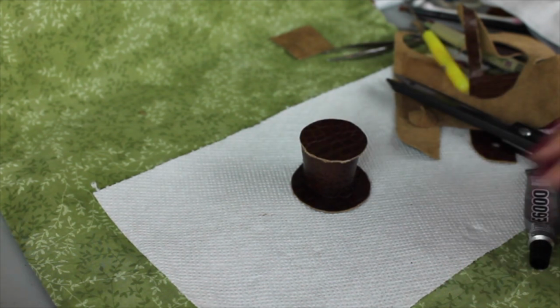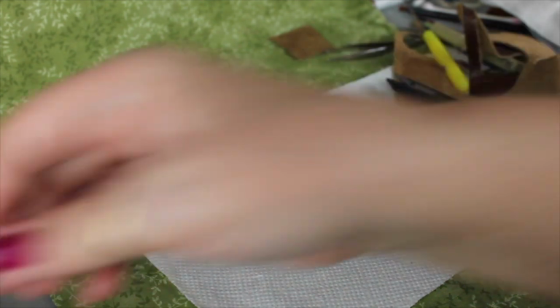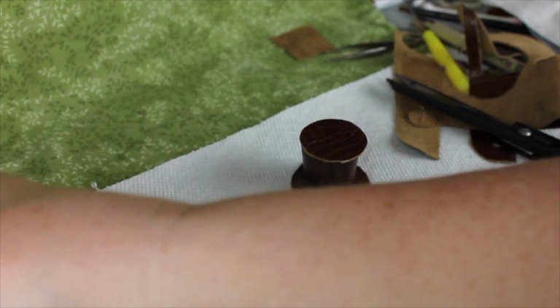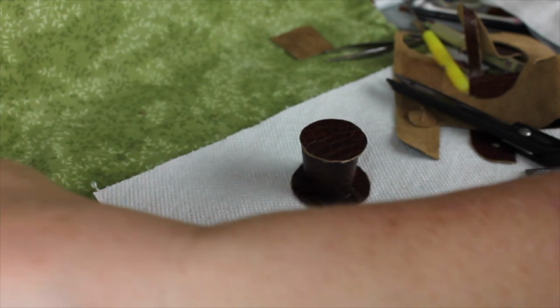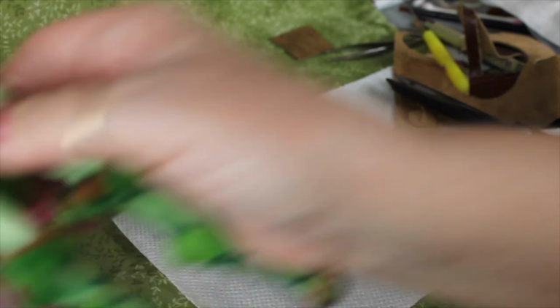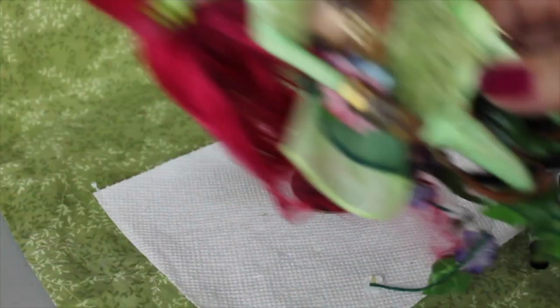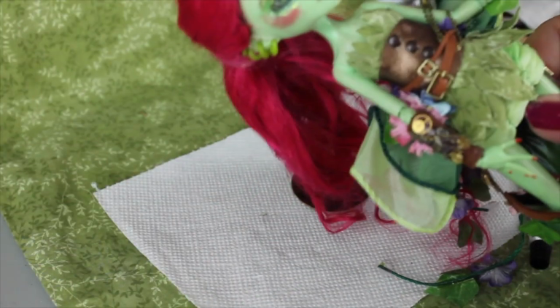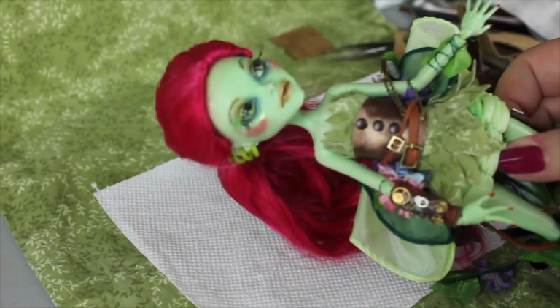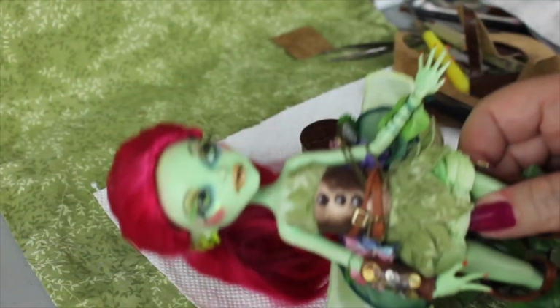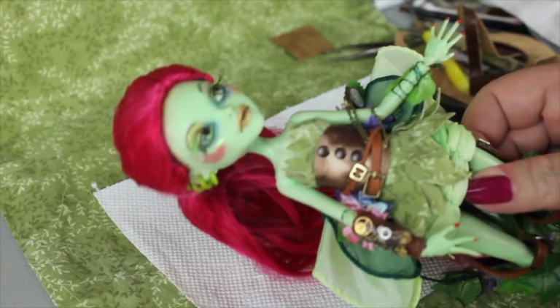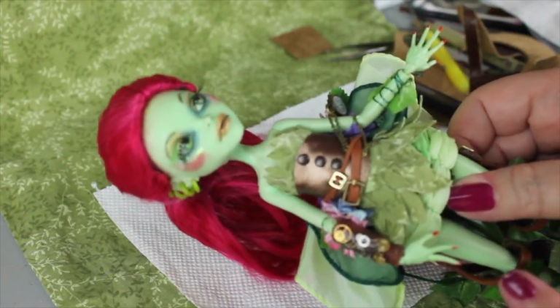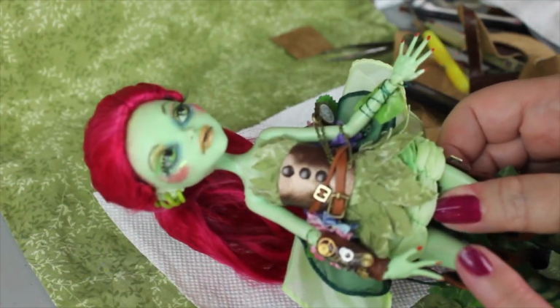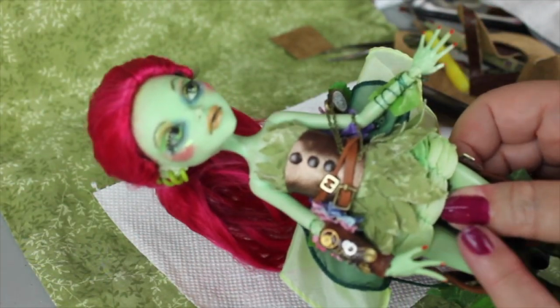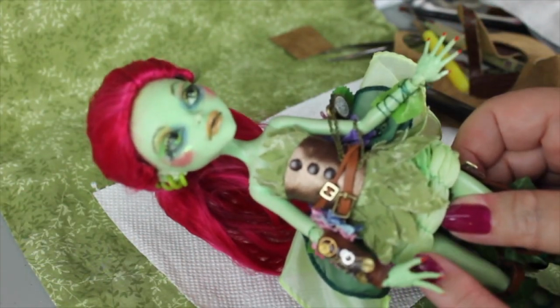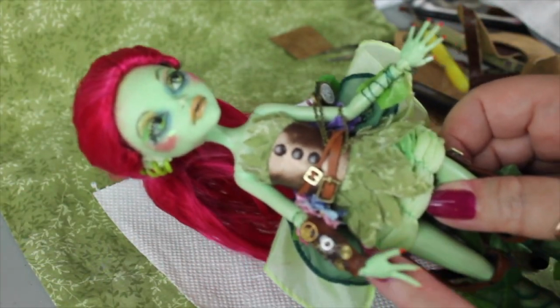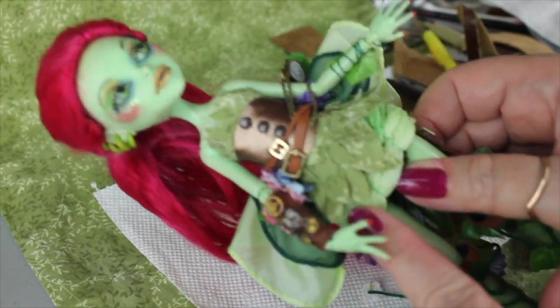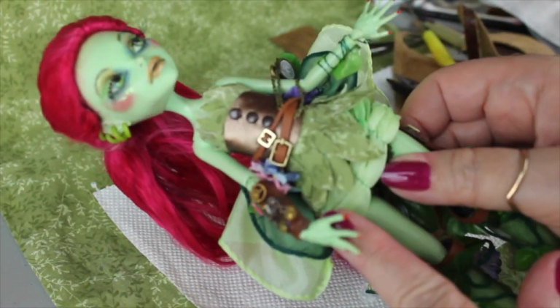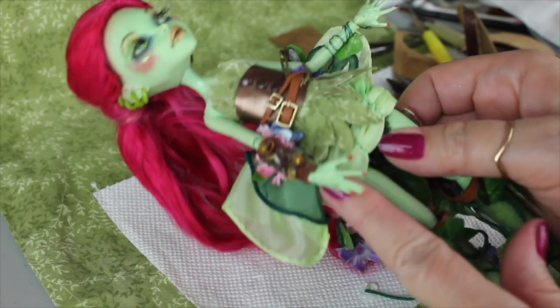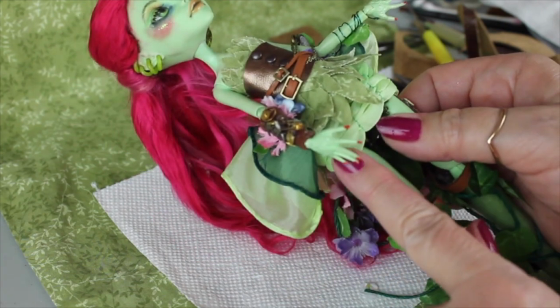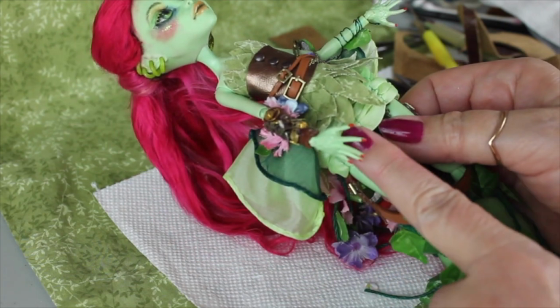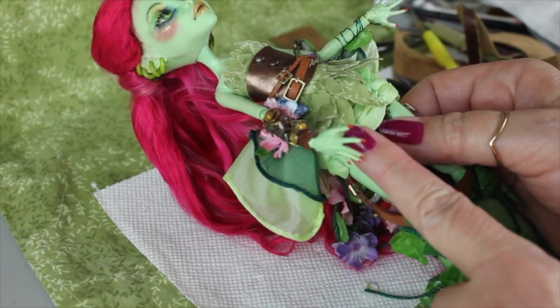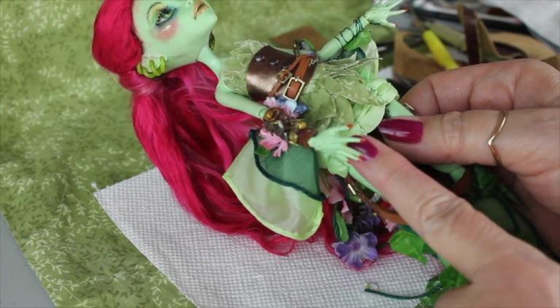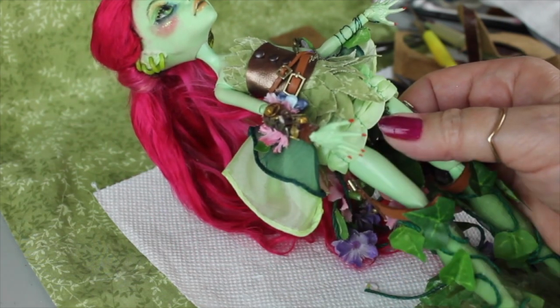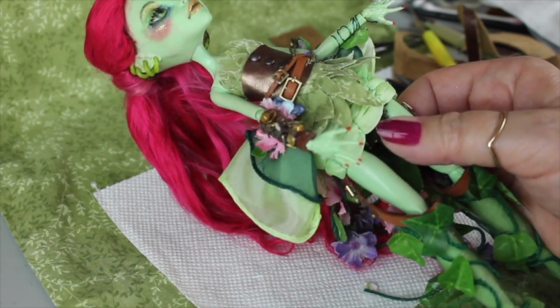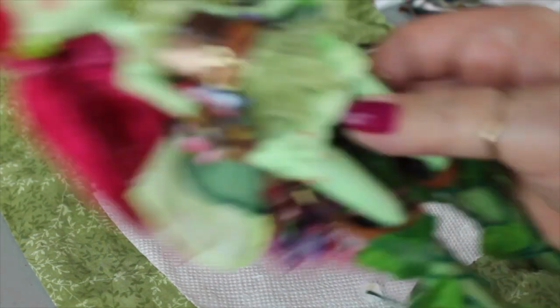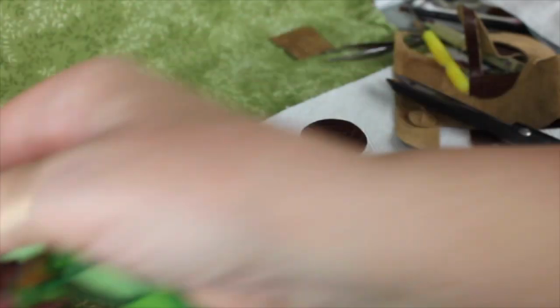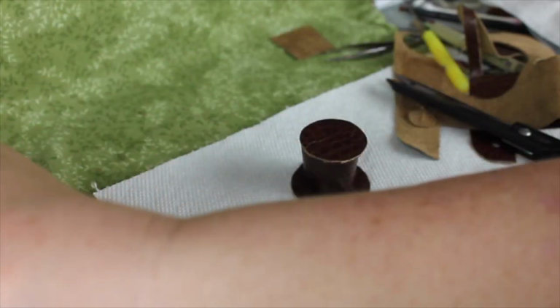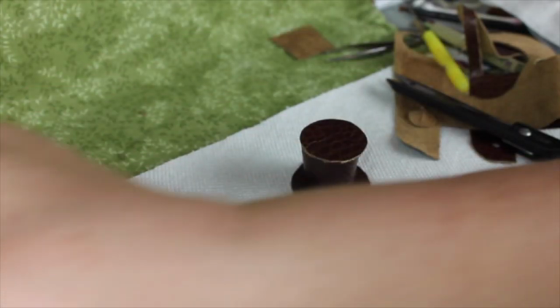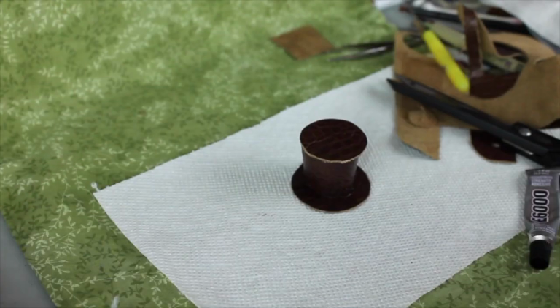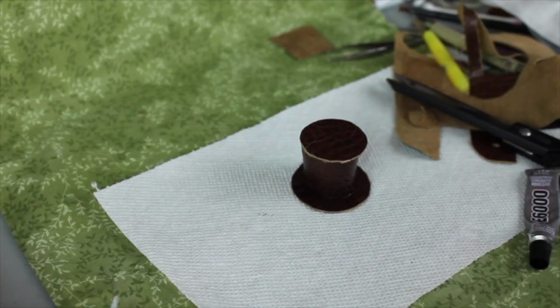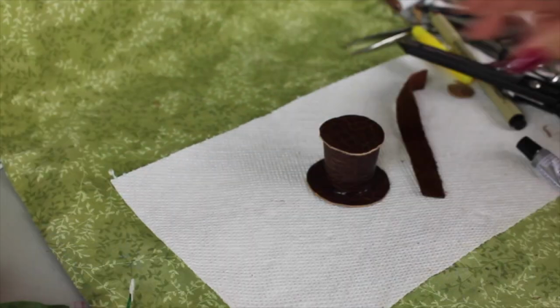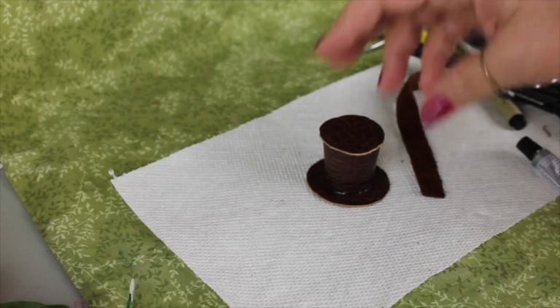I'm going to go take a nap or something. Before I did that though, I did want to show you that I painted her nails red to match her hair. We'll let those dry also while we're letting the hat dry.